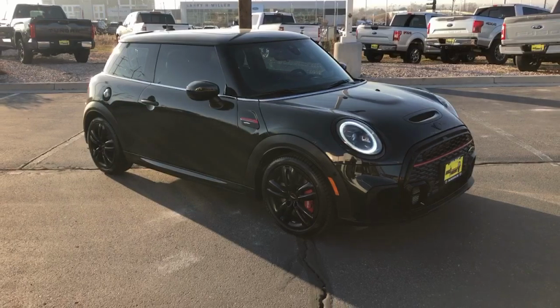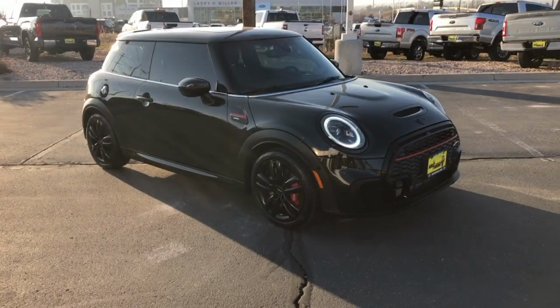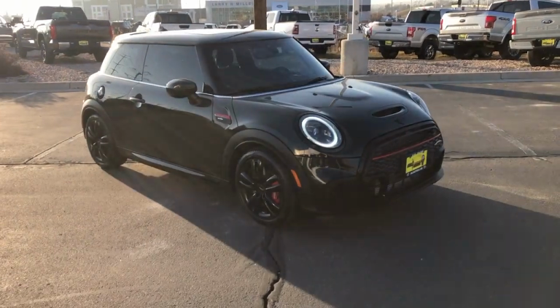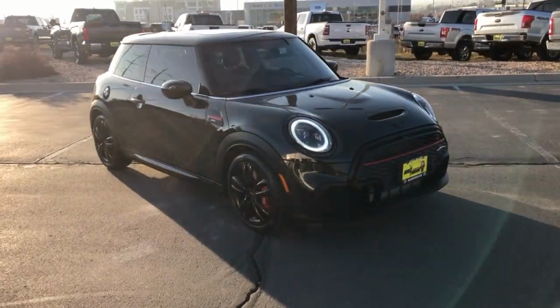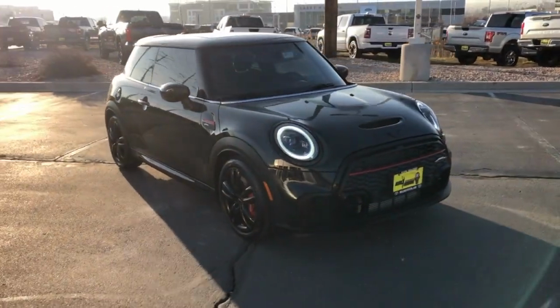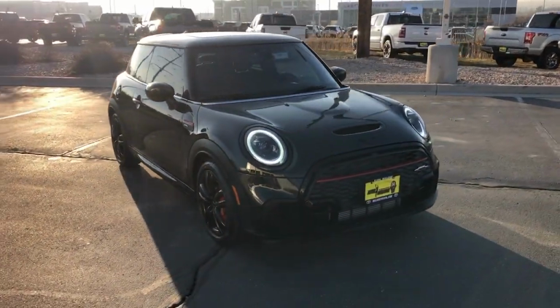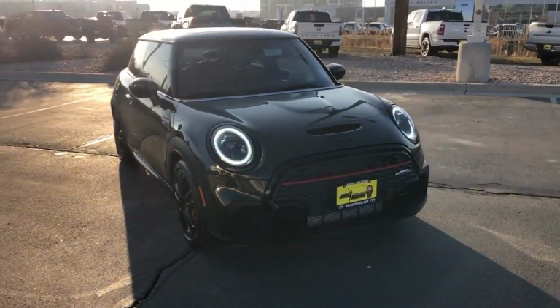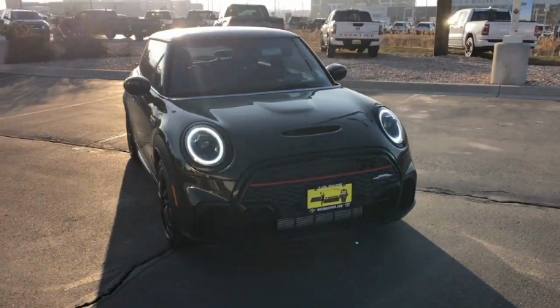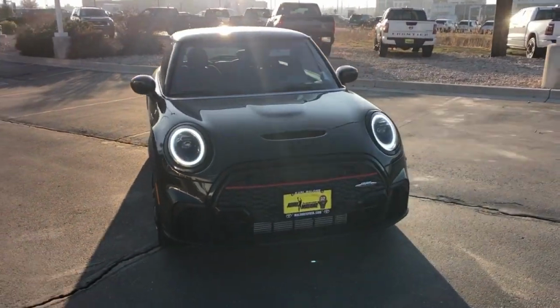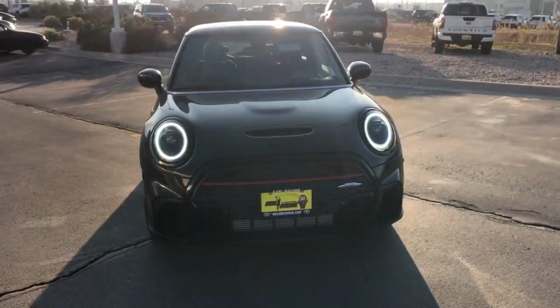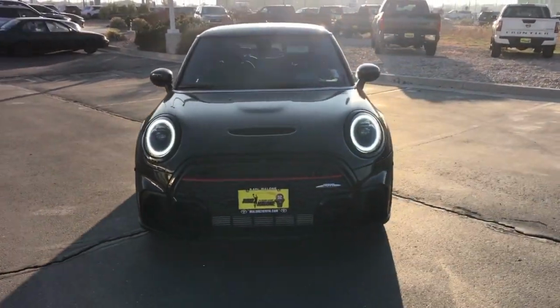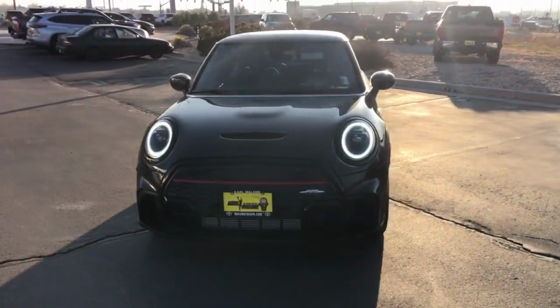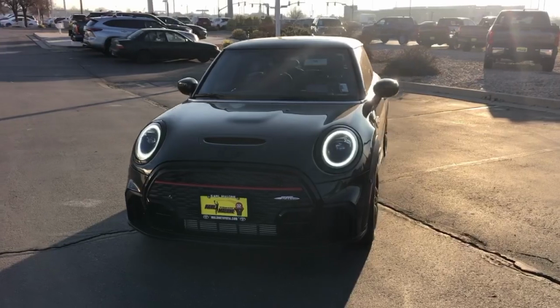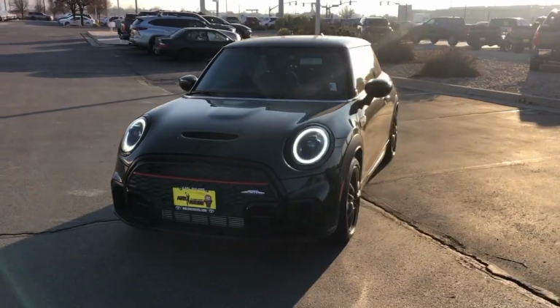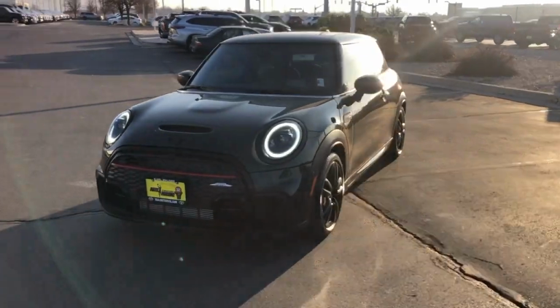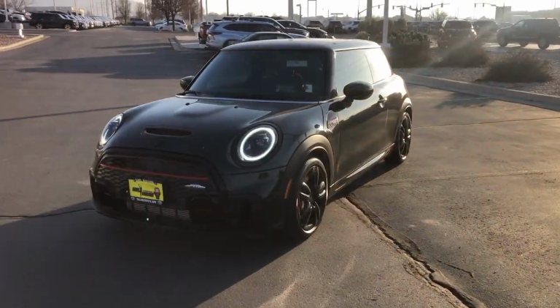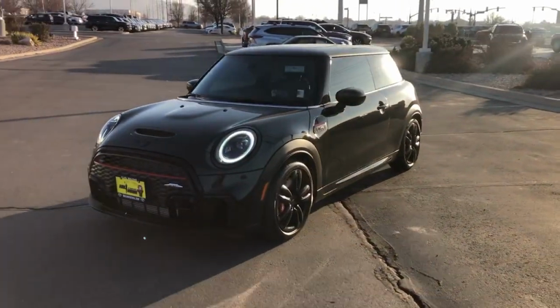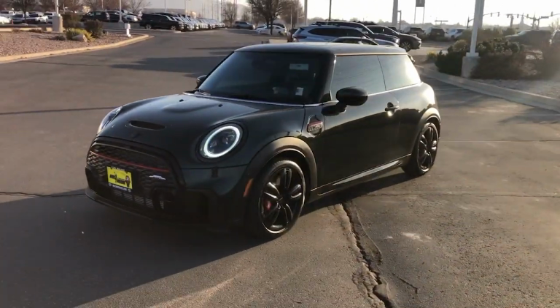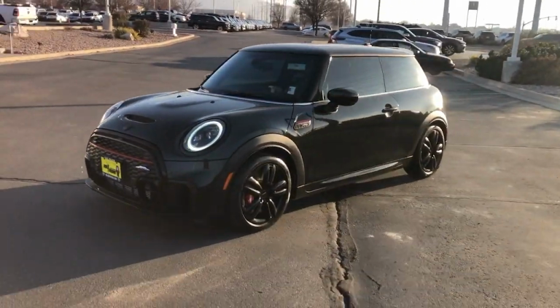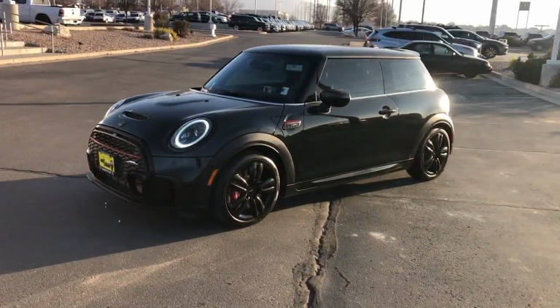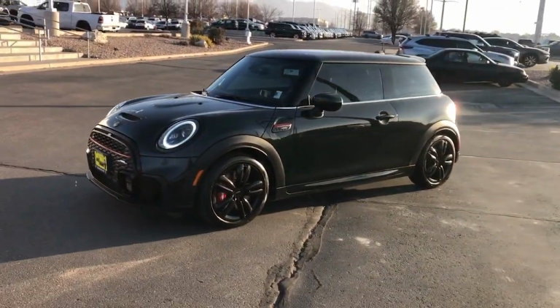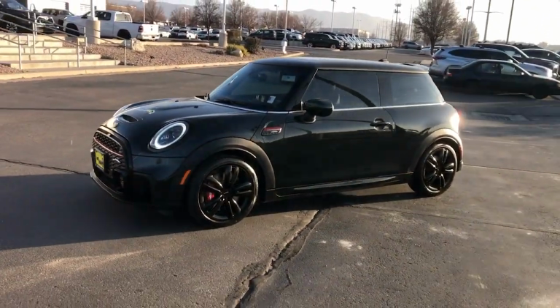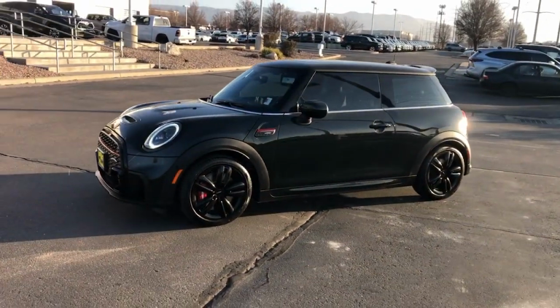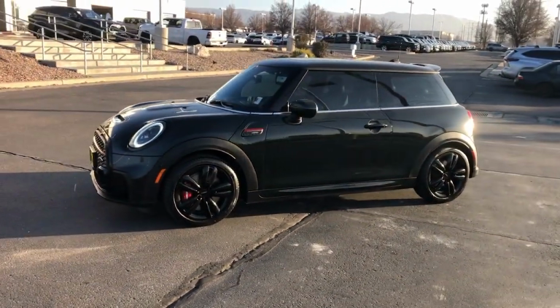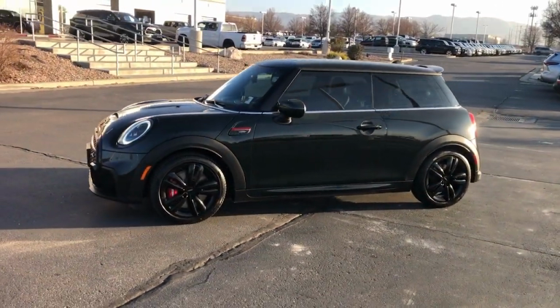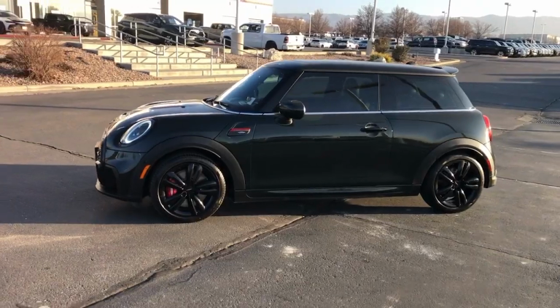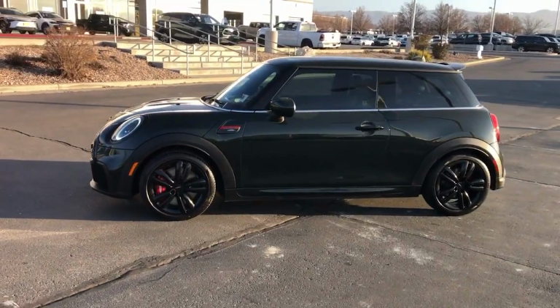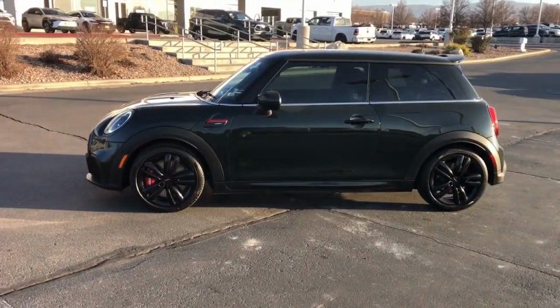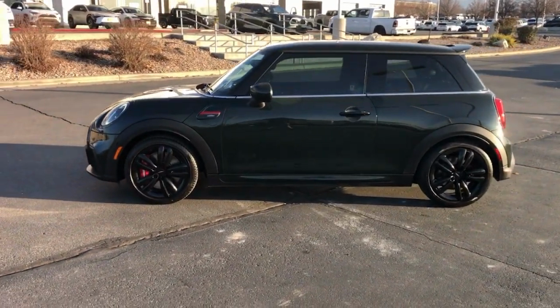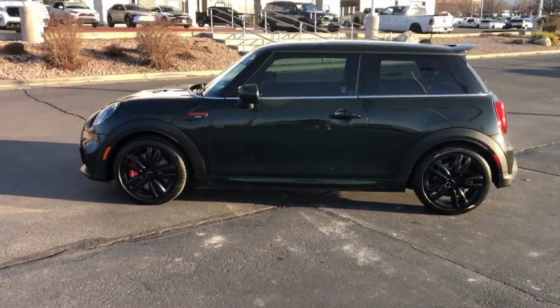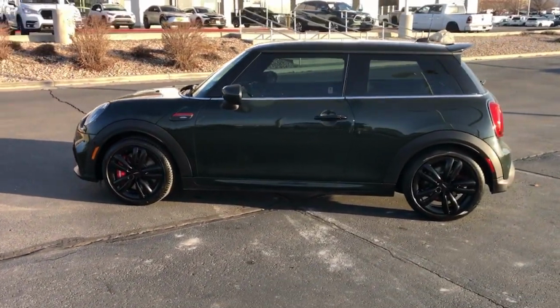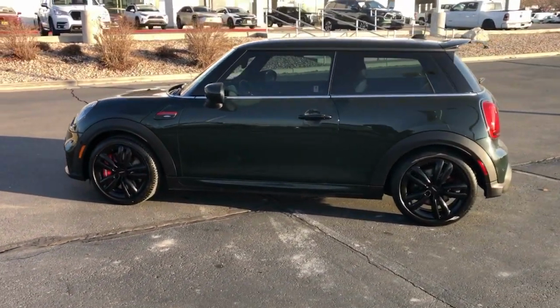Your next car could be the 2023 Mini Hardtop. This vehicle is an outstanding buy with fewer than 15,000 miles on the odometer. Enjoy a view of this fun-loving Mini Cooper hardtop.